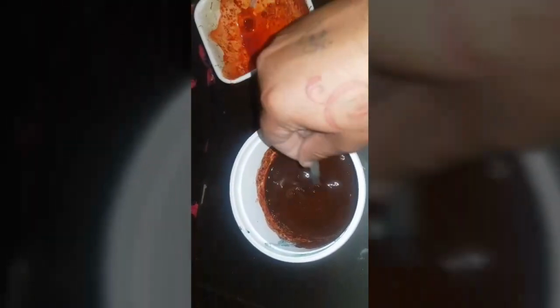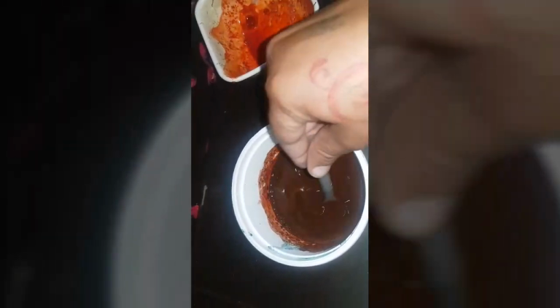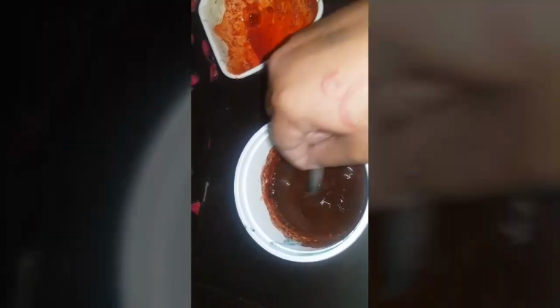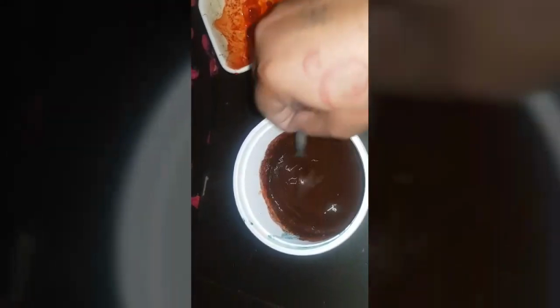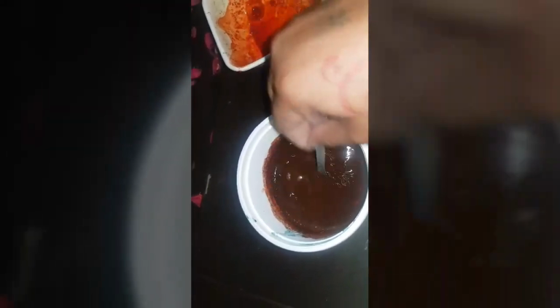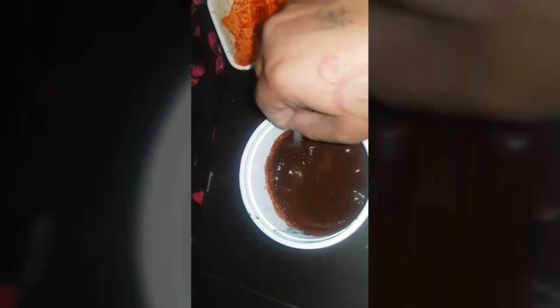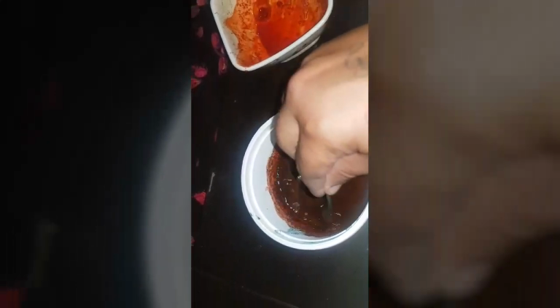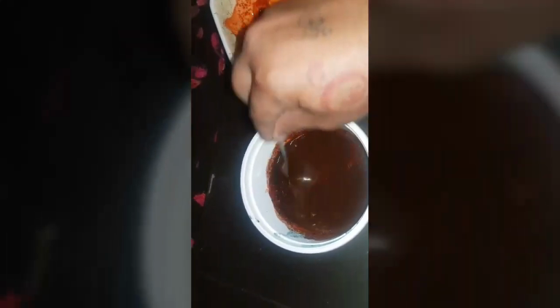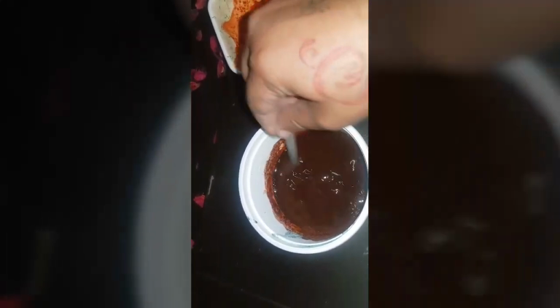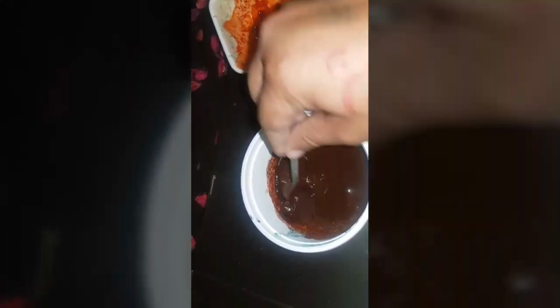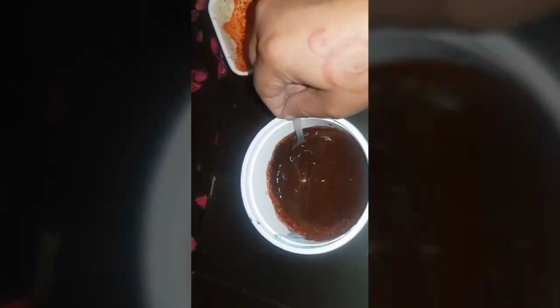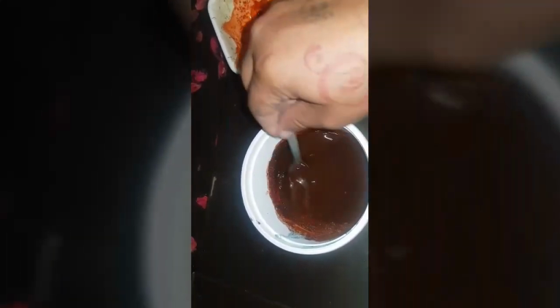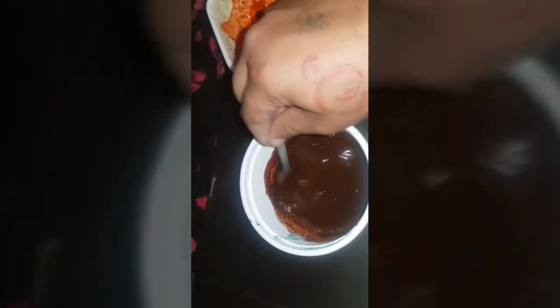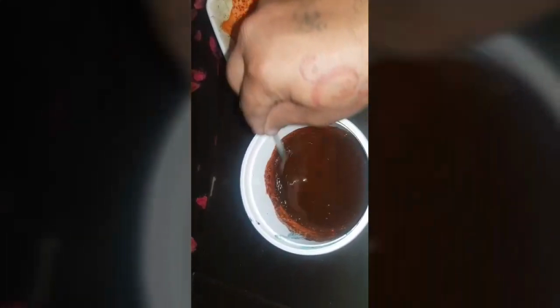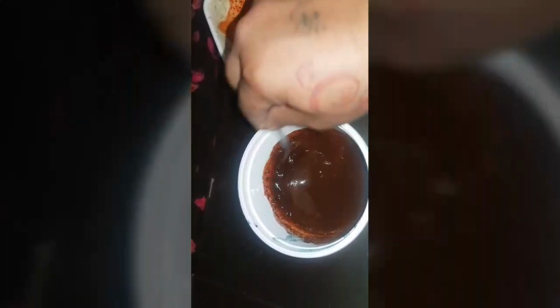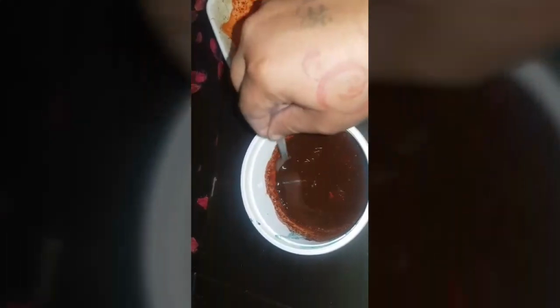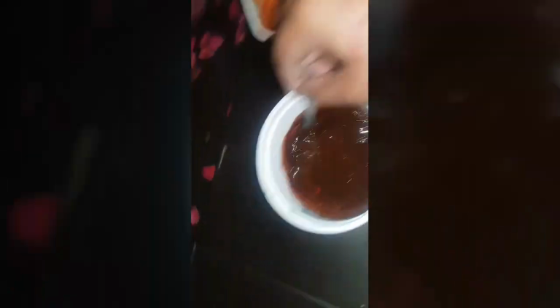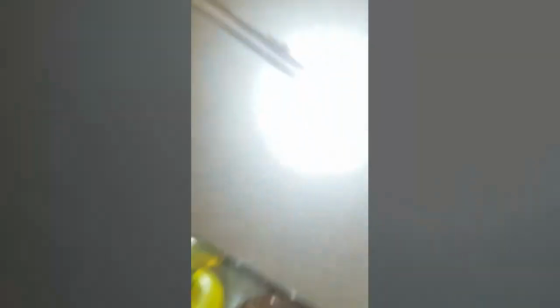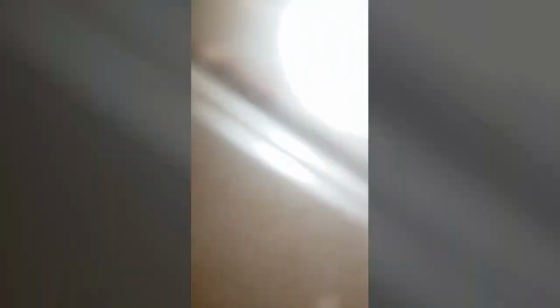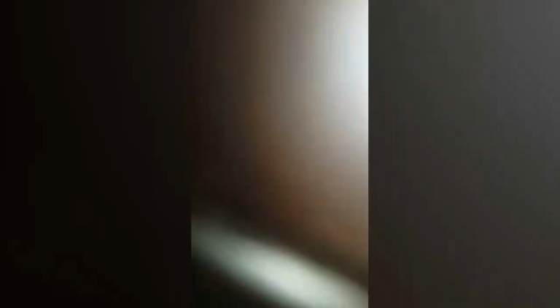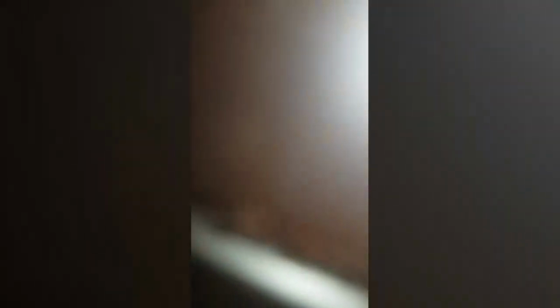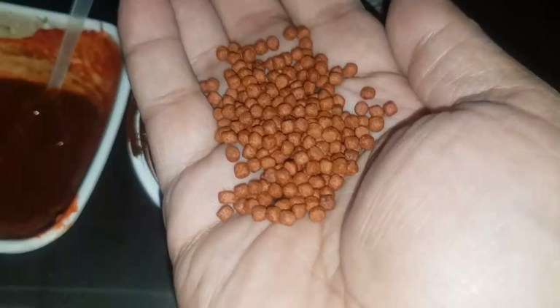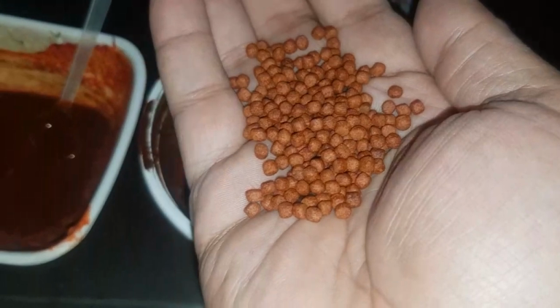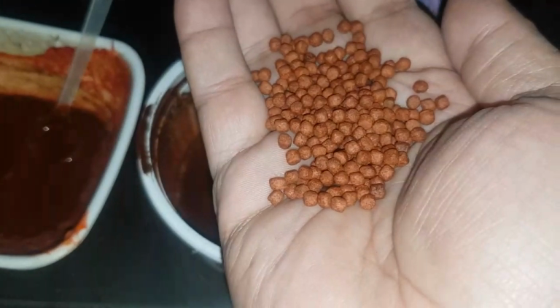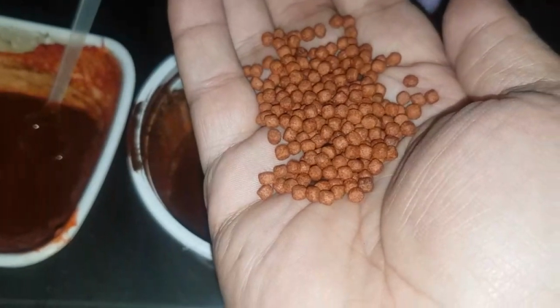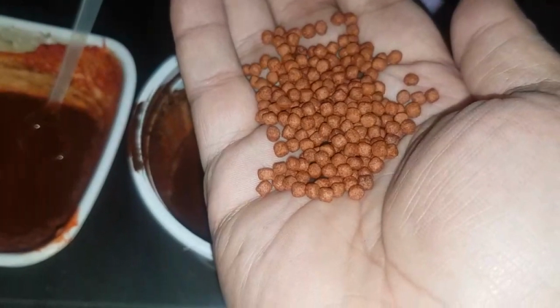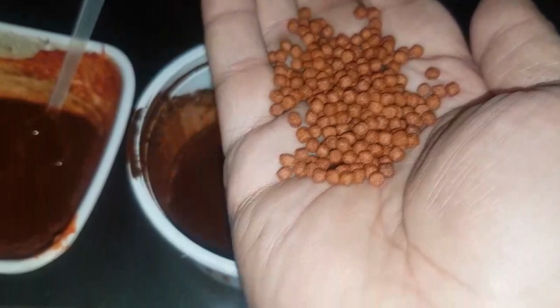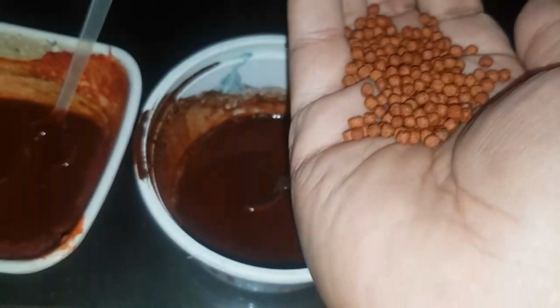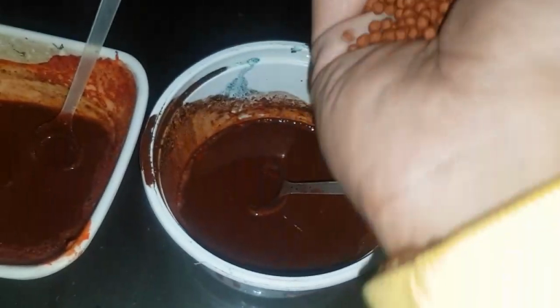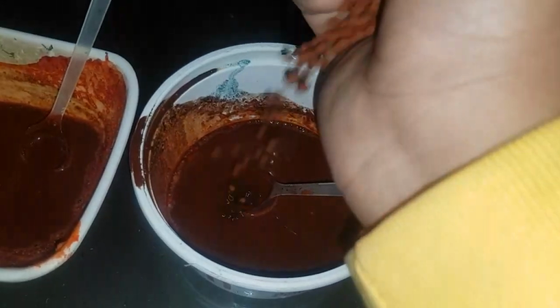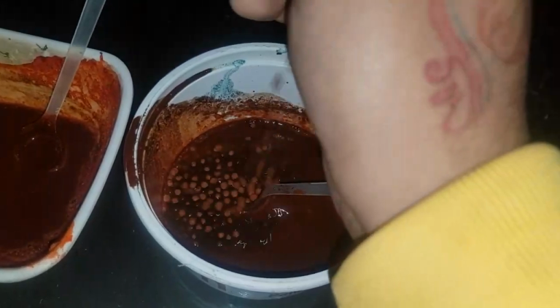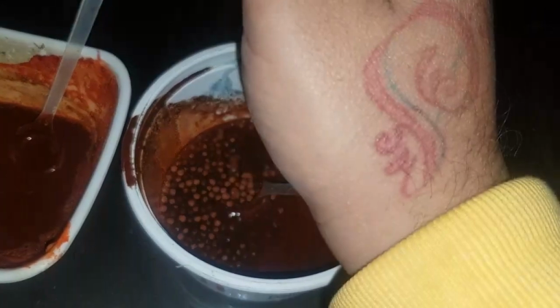Now this liquid is ready. I am adding the fish food into this liquid. See the color of the food — now I am going to mix them in my liquid.